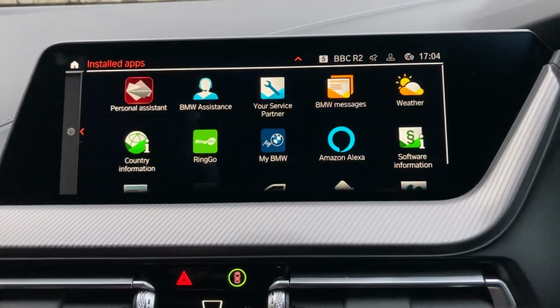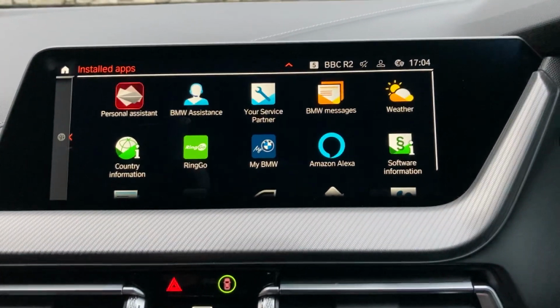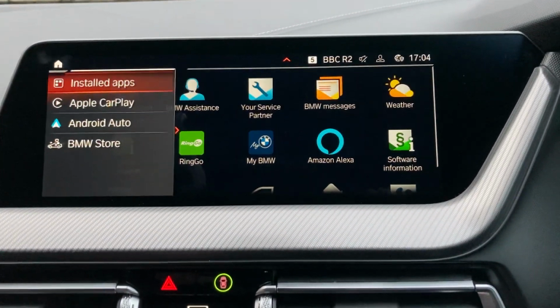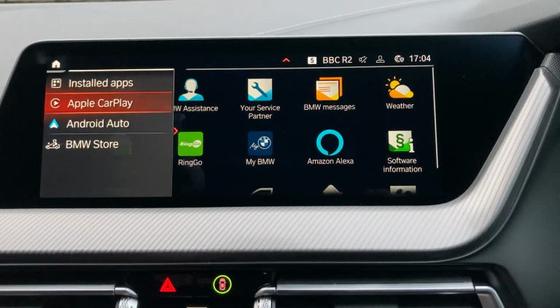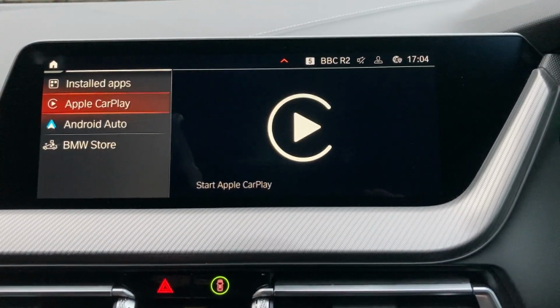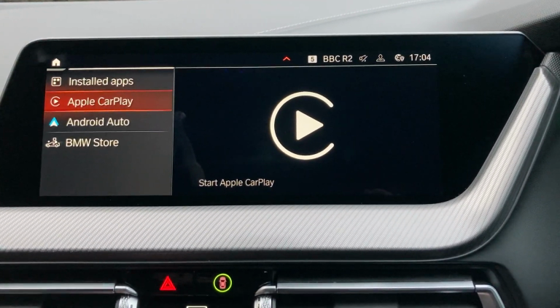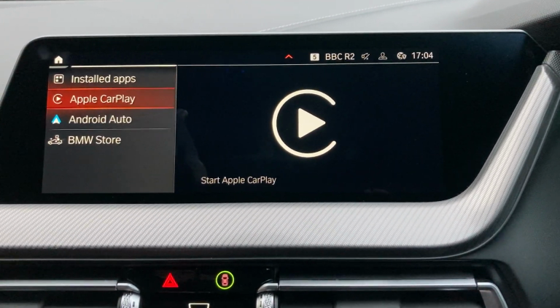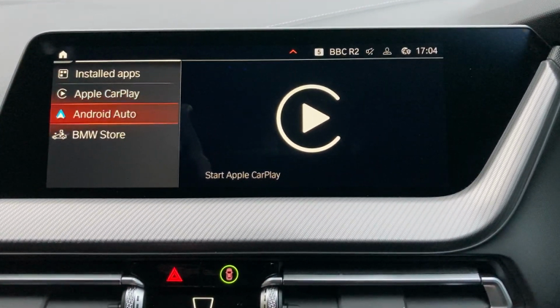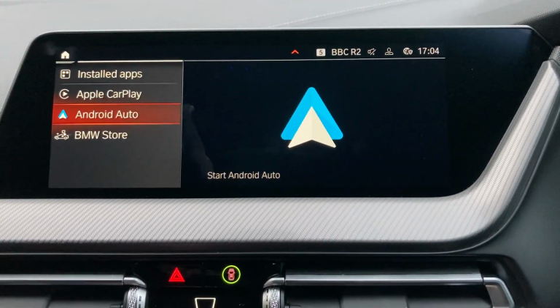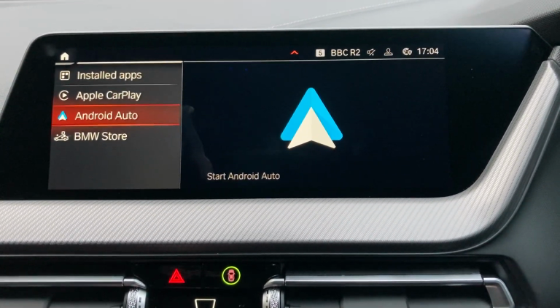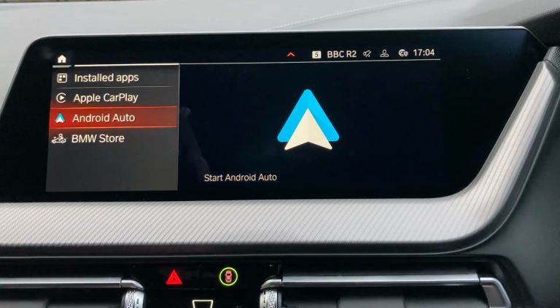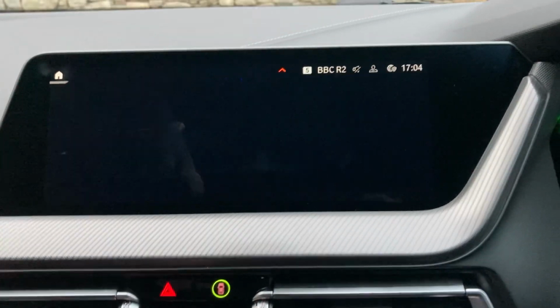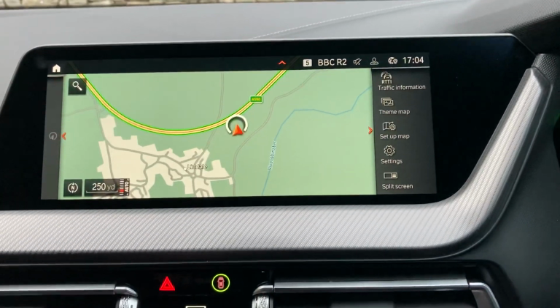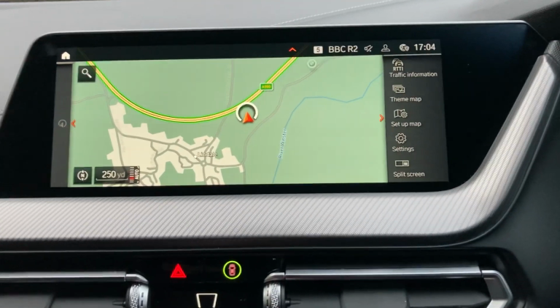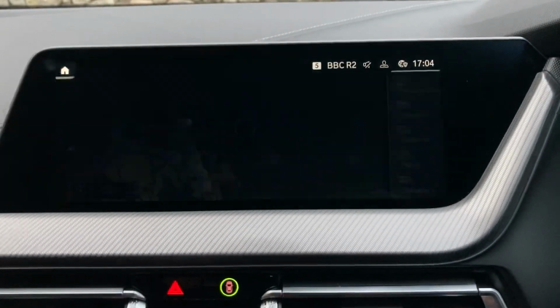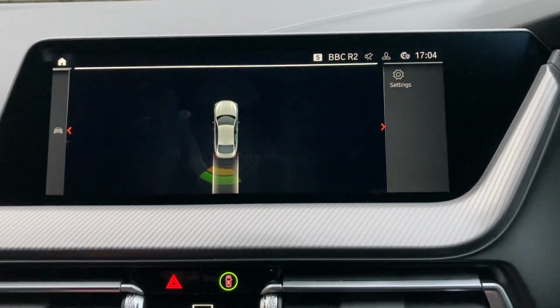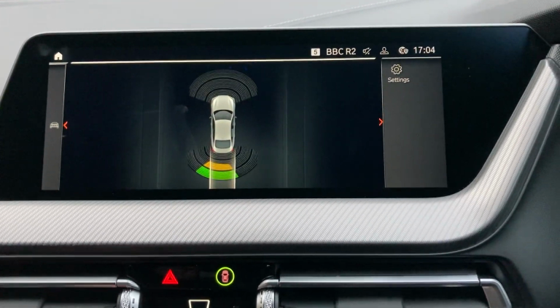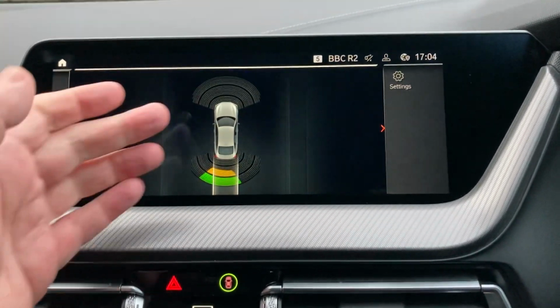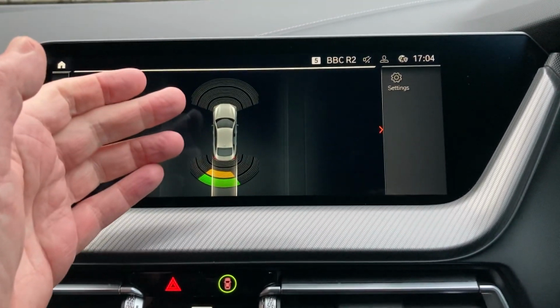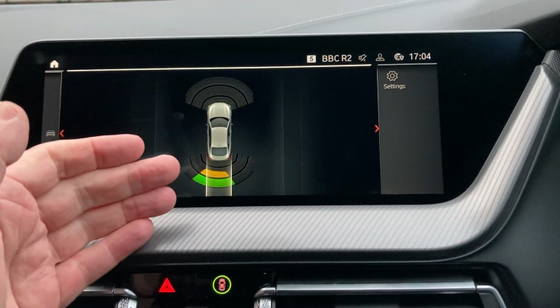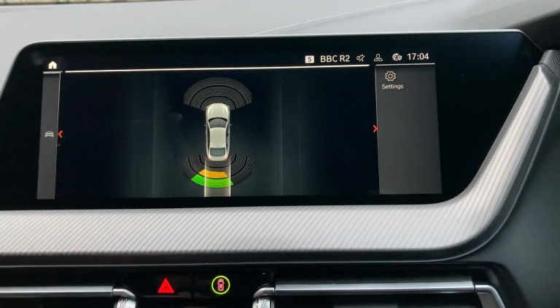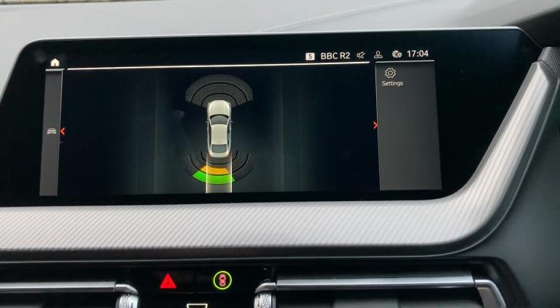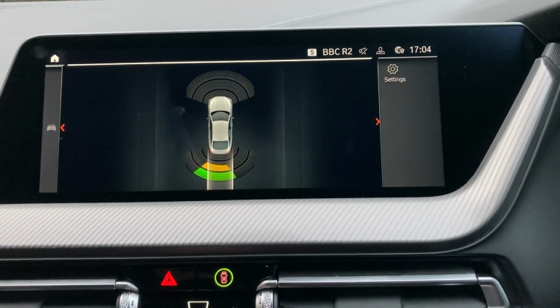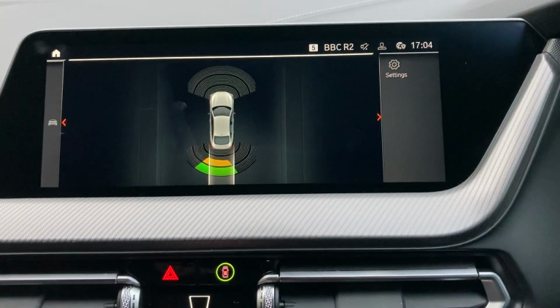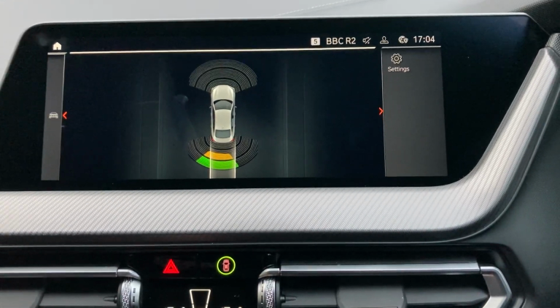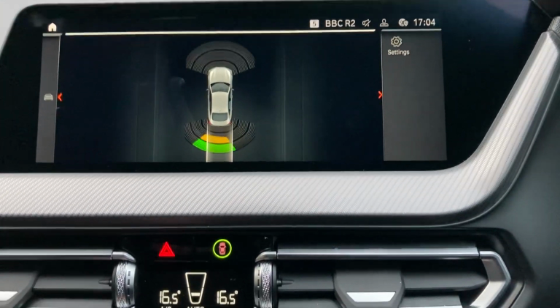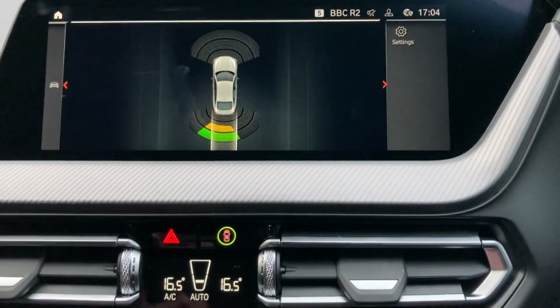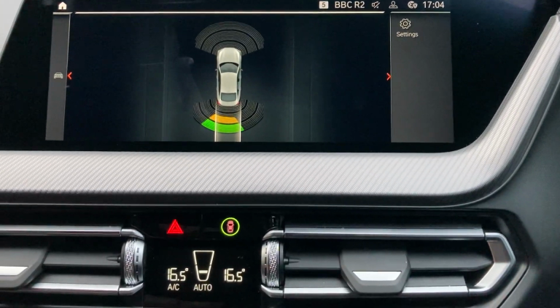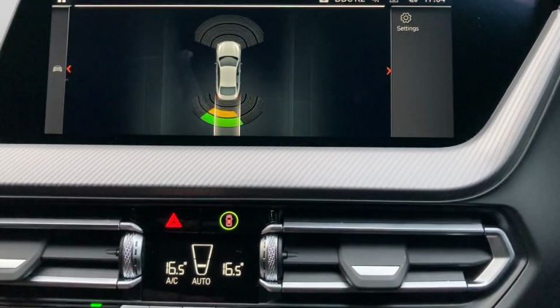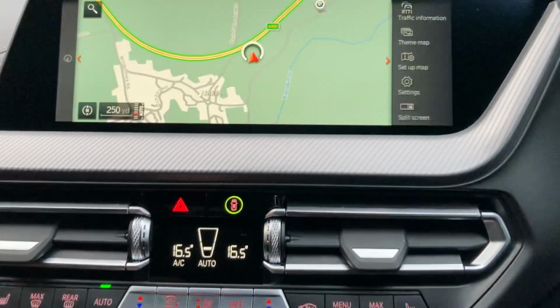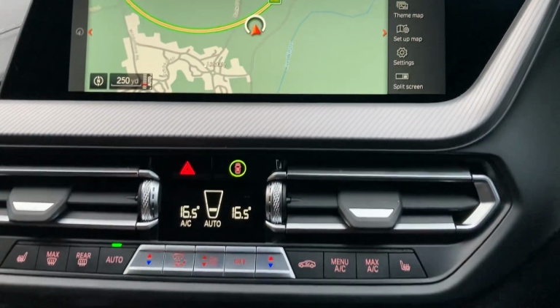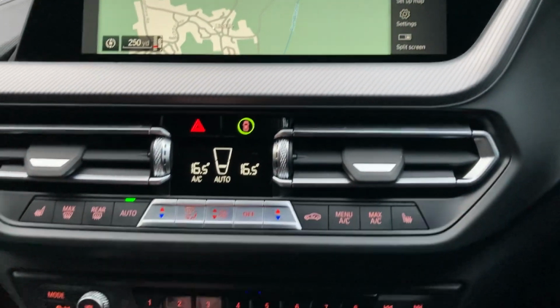Other things you've got on the car: you've got Apple CarPlay and Android Auto as well. Selecting reverse gear you'll see we've got parking sensors front and rear. You've obviously got Bluetooth for your phone and radio.